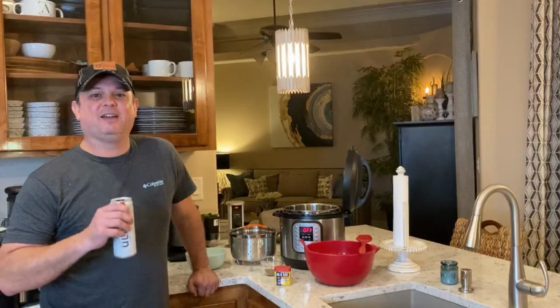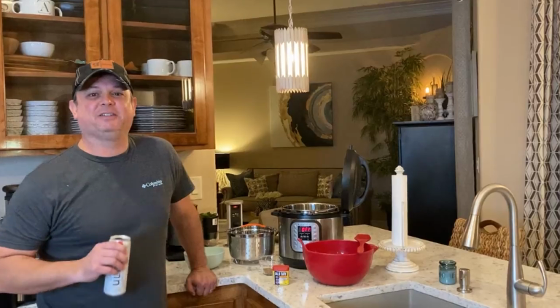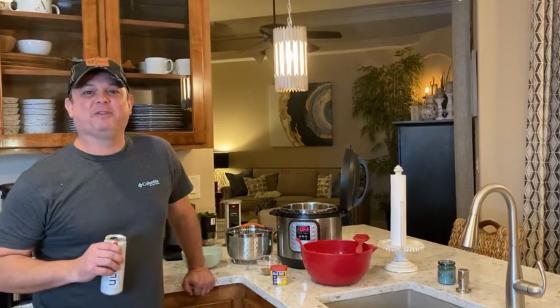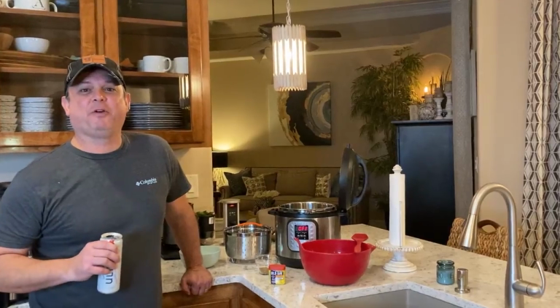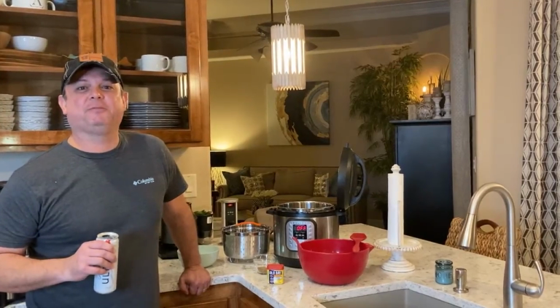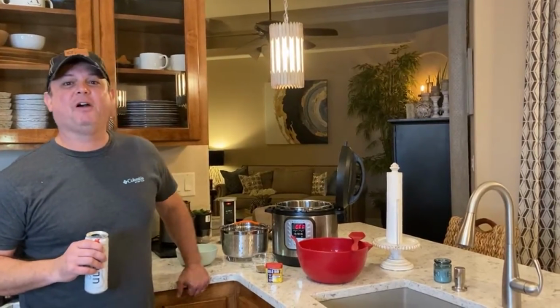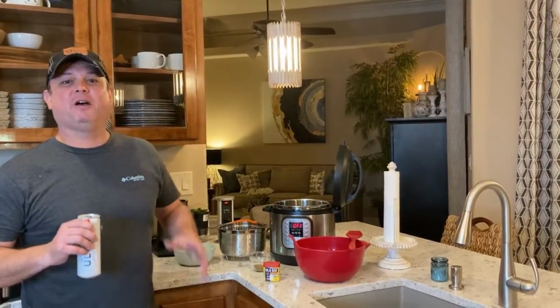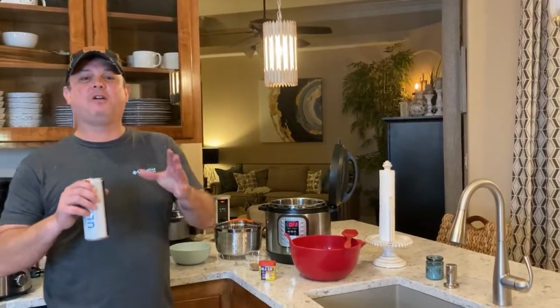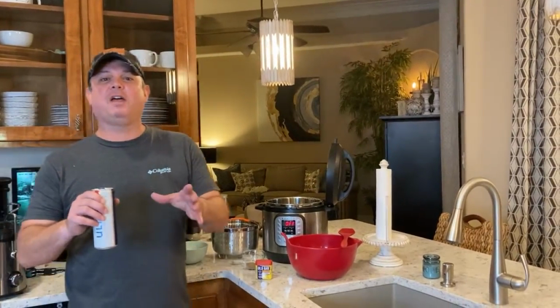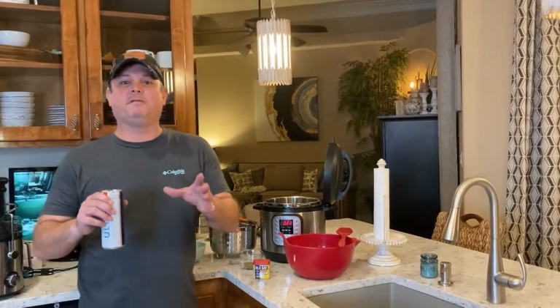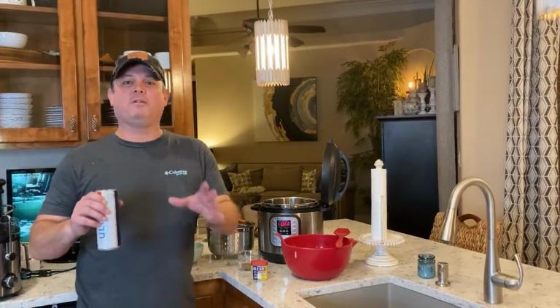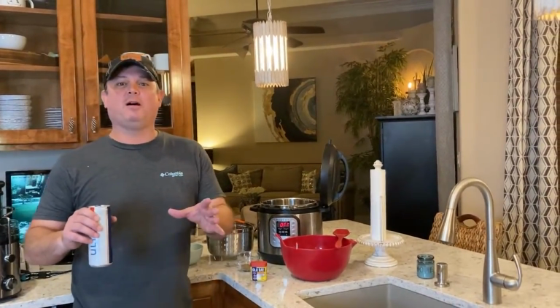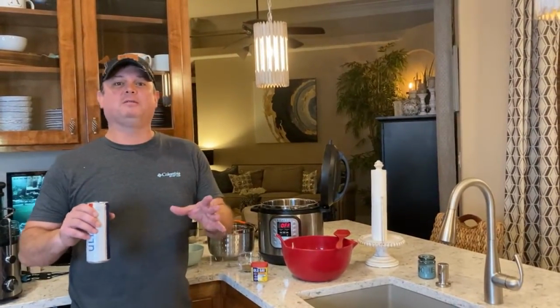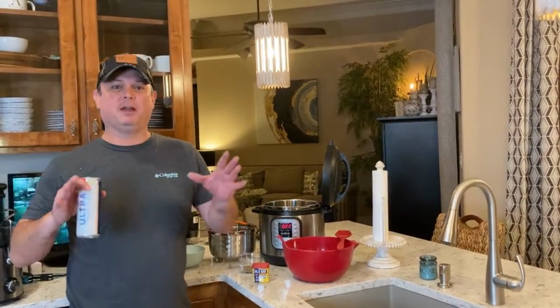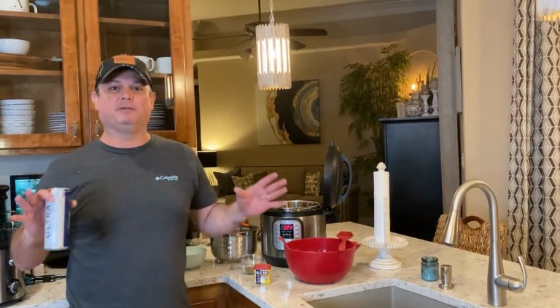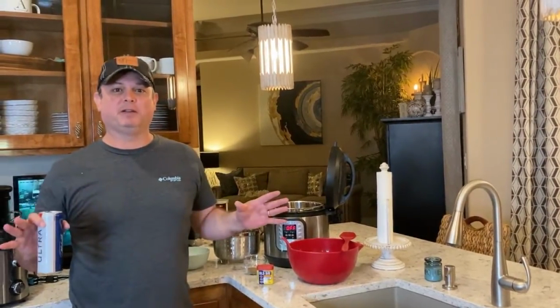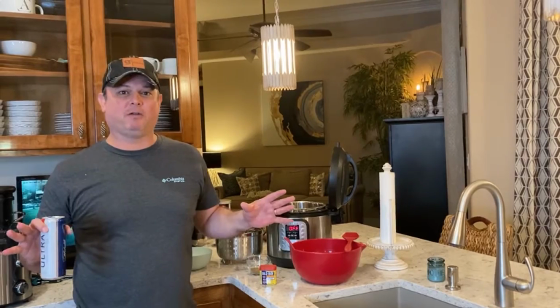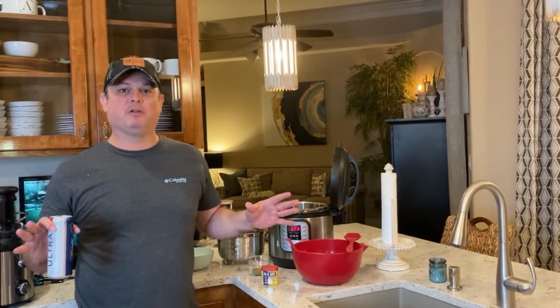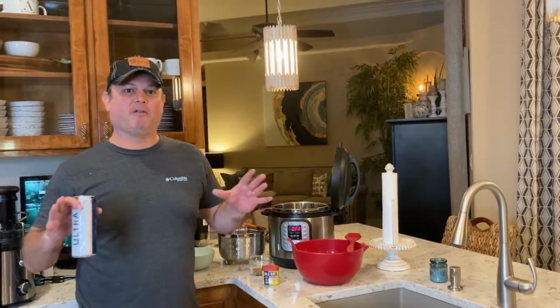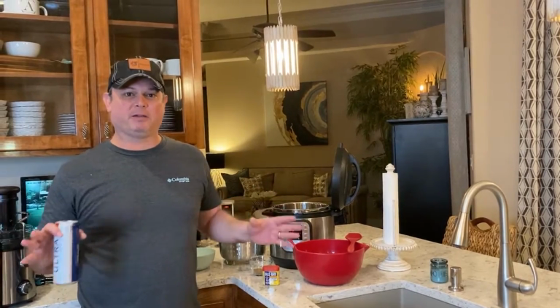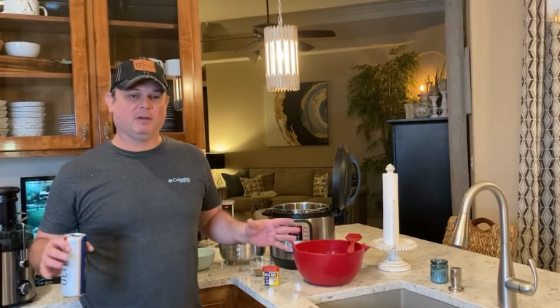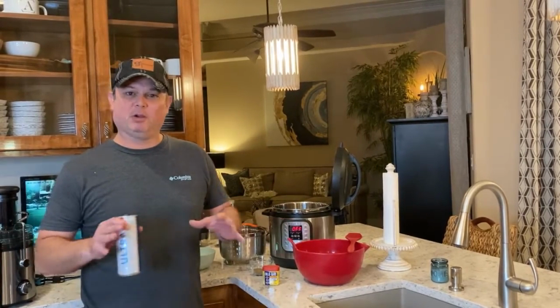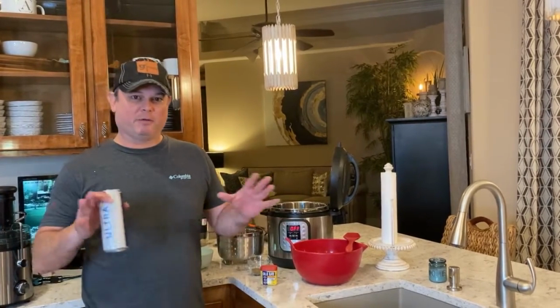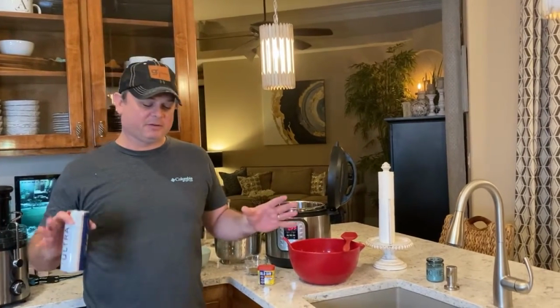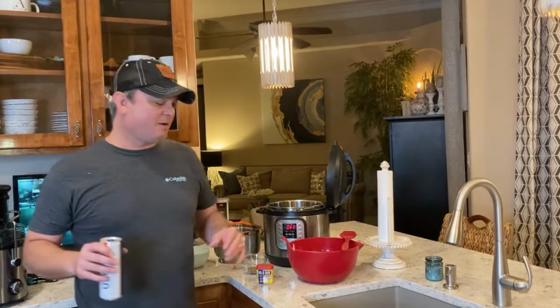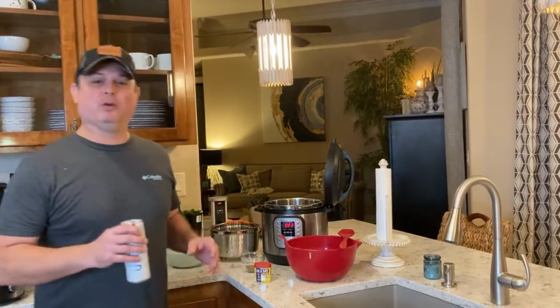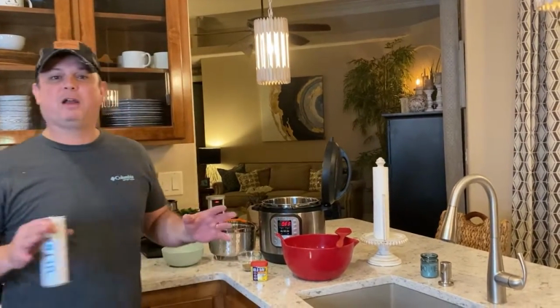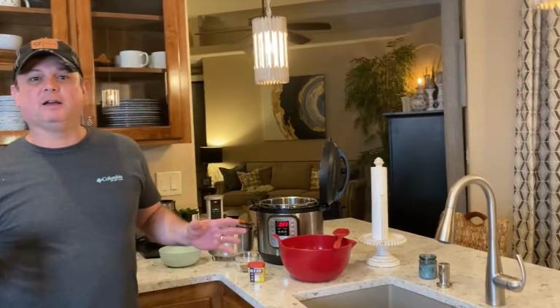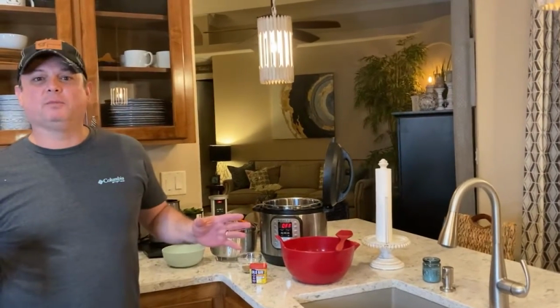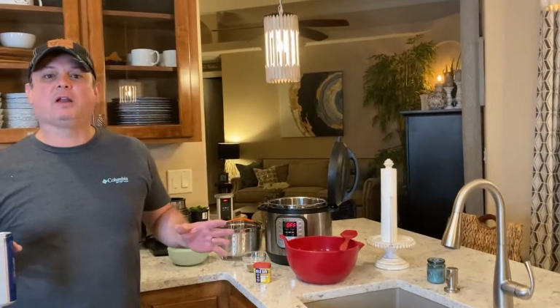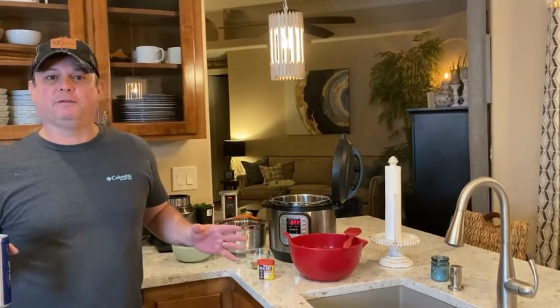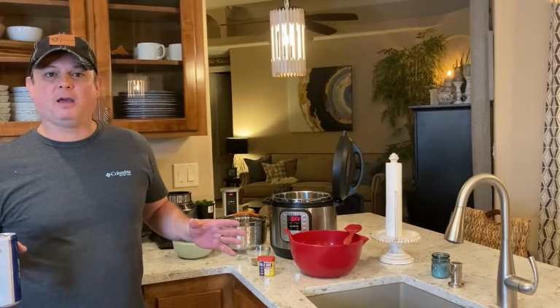Hey y'all, this is Atkin Beals, Meals Under Pressure. Those of y'all that have been following me for a while know that I live in Pensacola, Florida on the Gulf of Mexico, beautiful Gulf Coast. We cook a lot of seafood down here.